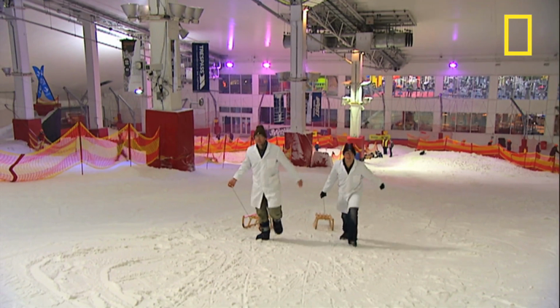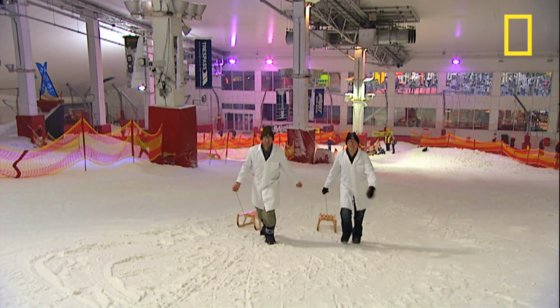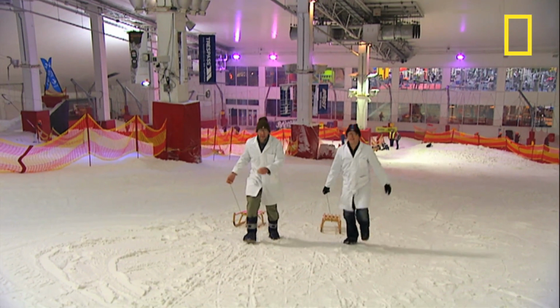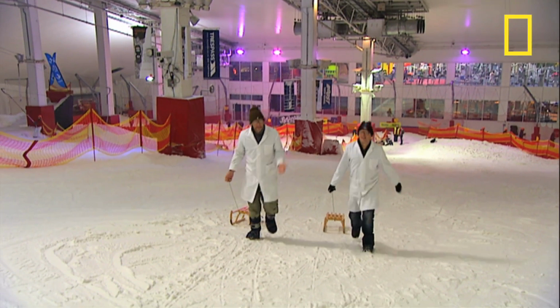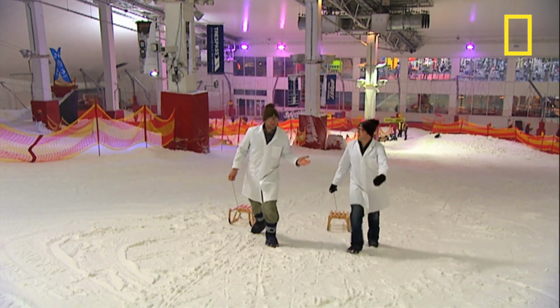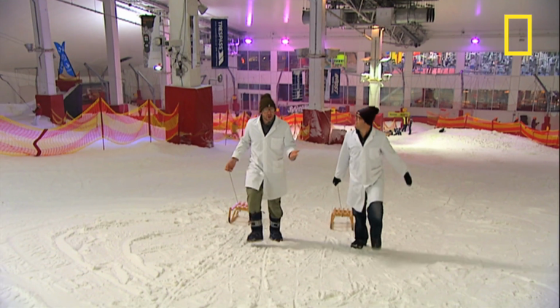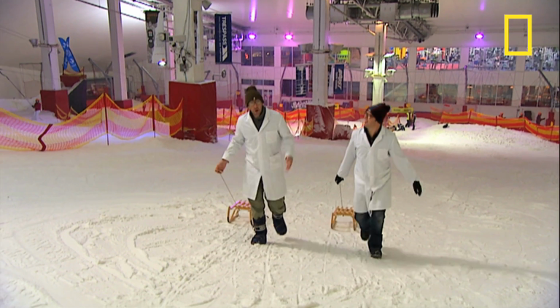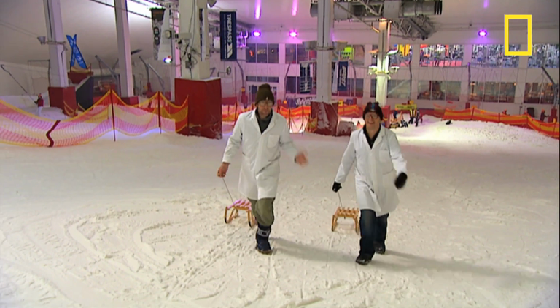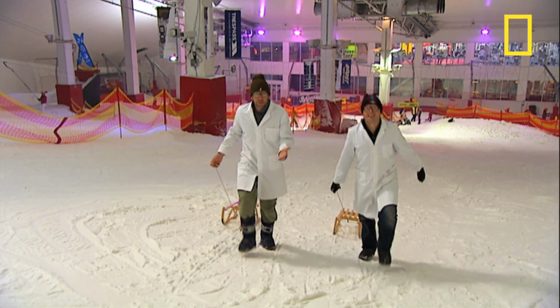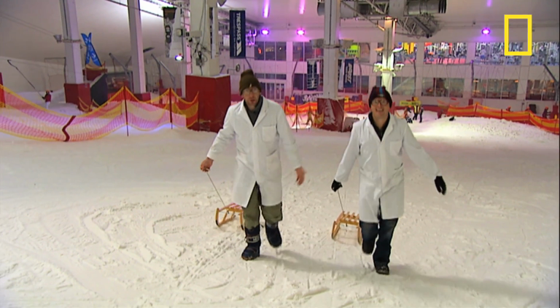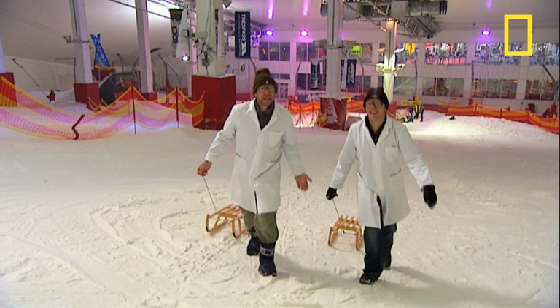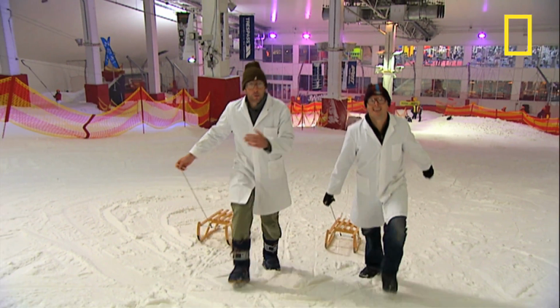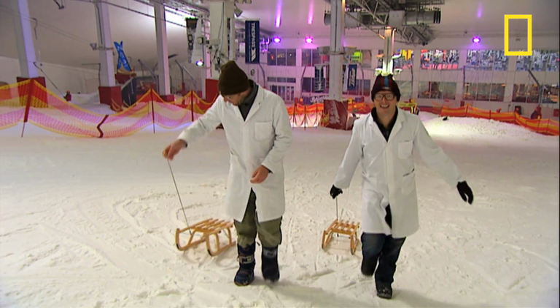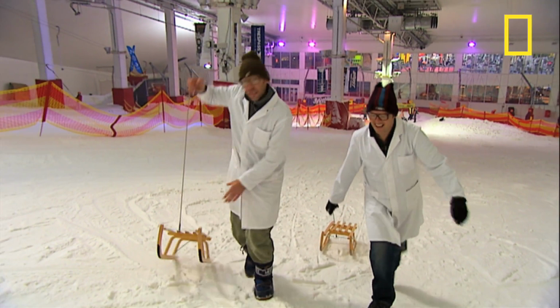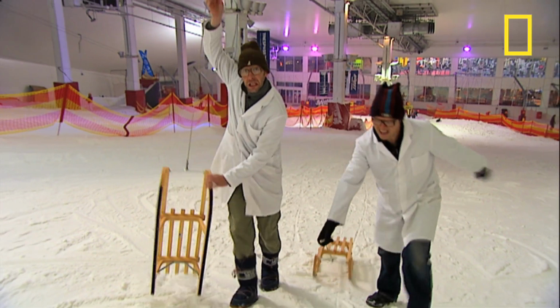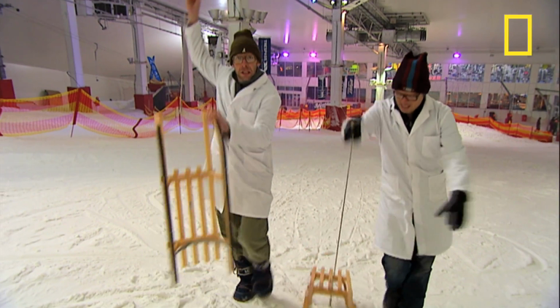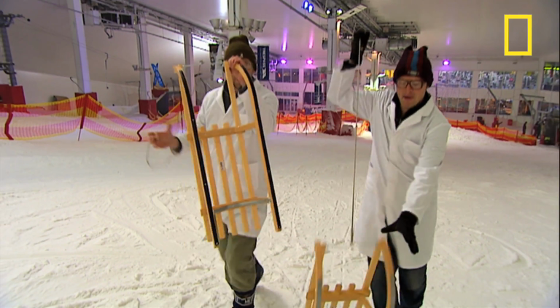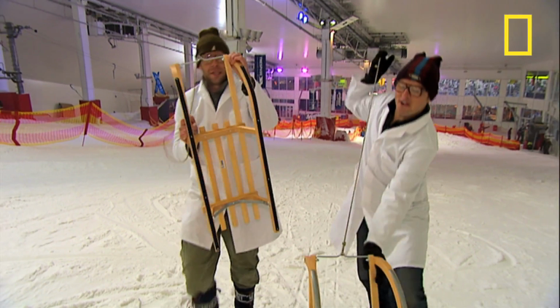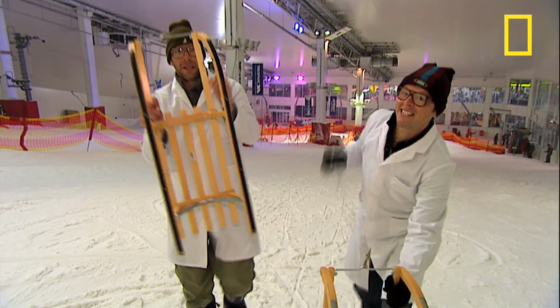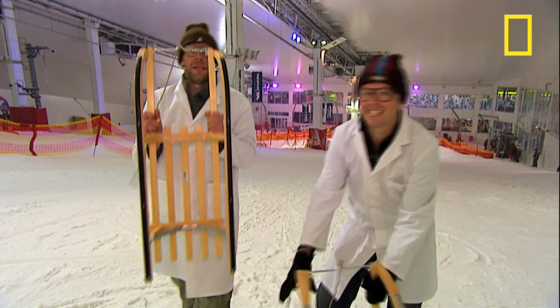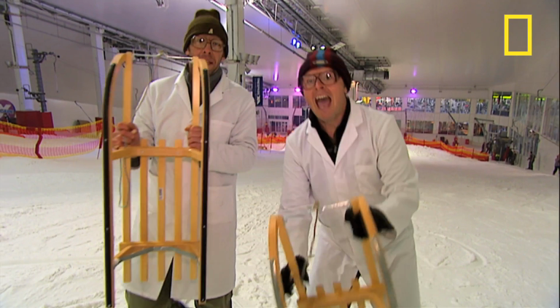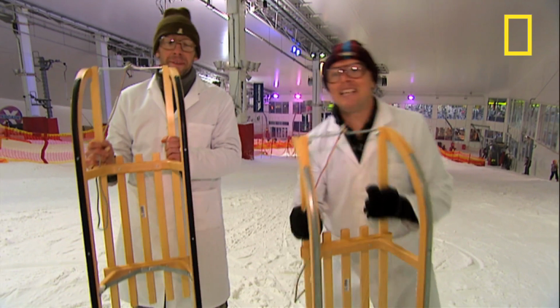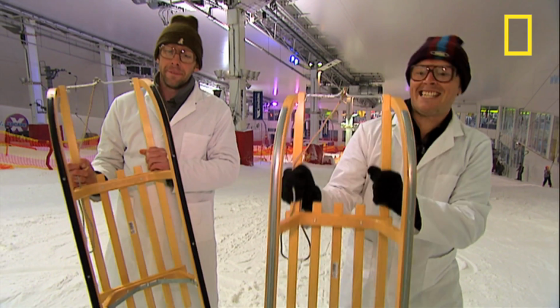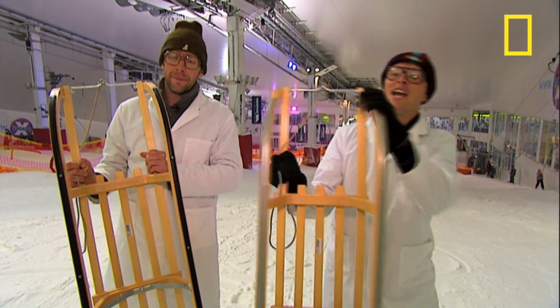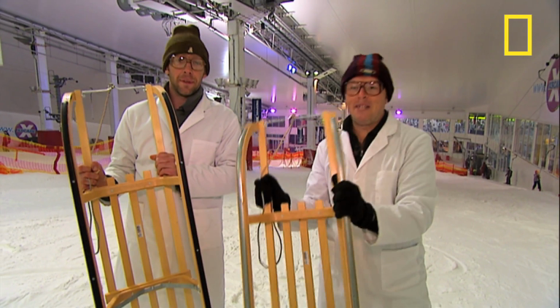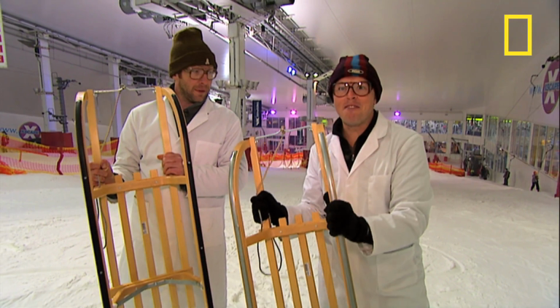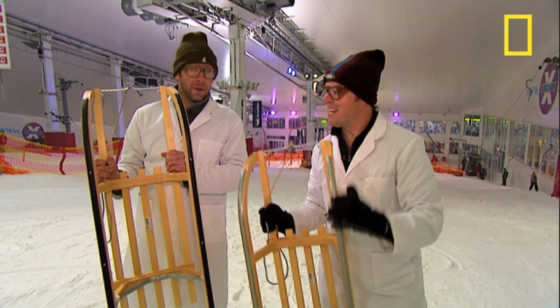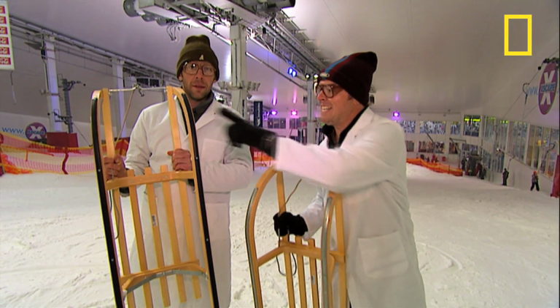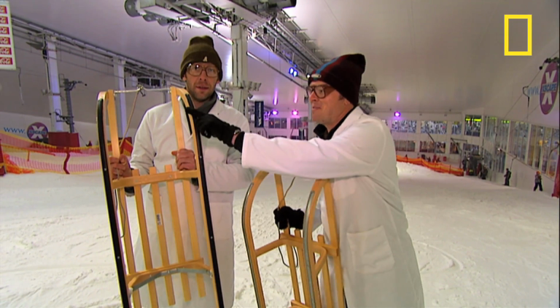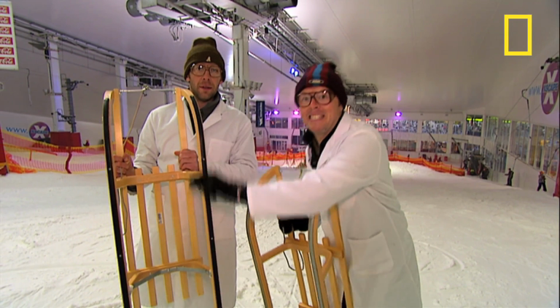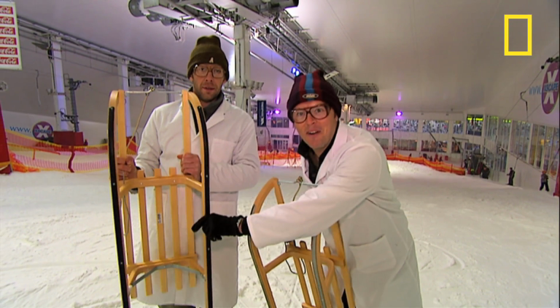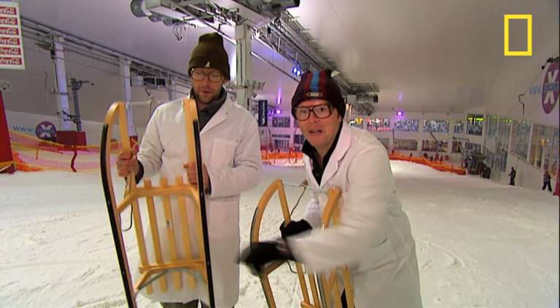But I think they're missing a trick — Teflon, the world's slipperiest material, has got to be great for sledging. So we're going to put our theory to the test and race a sledge with steel runners against one with Teflon runners.